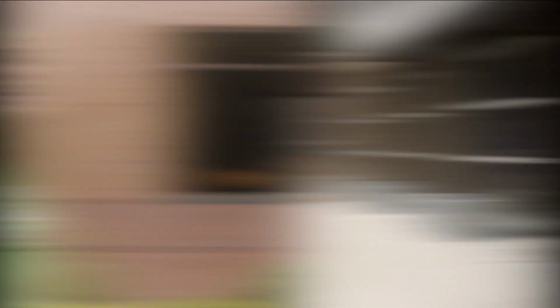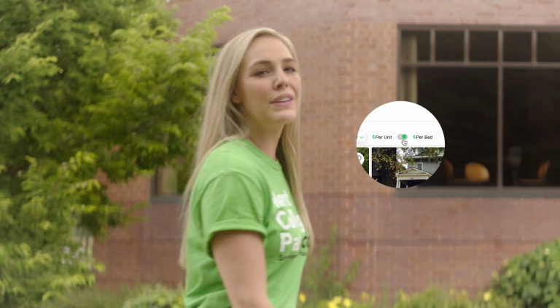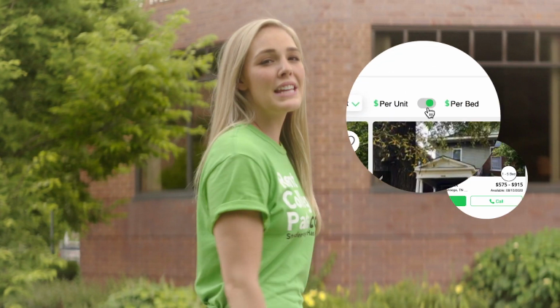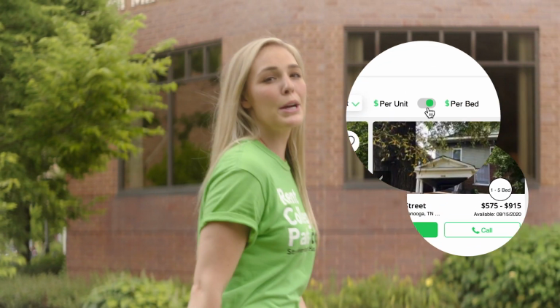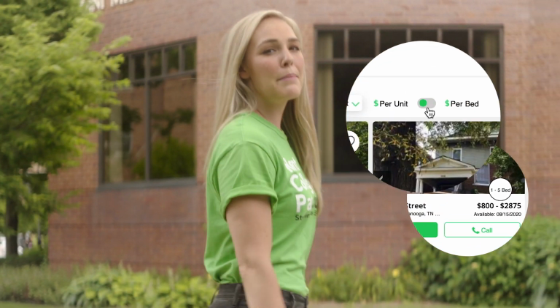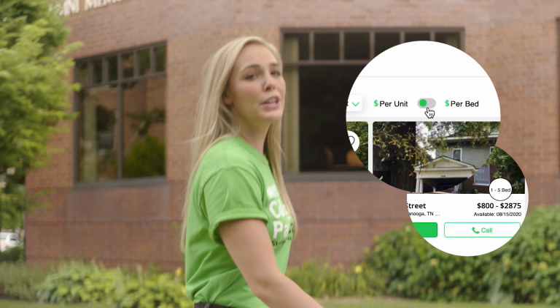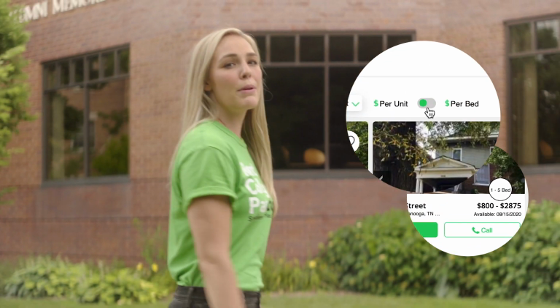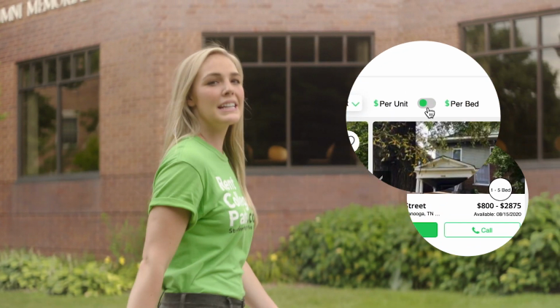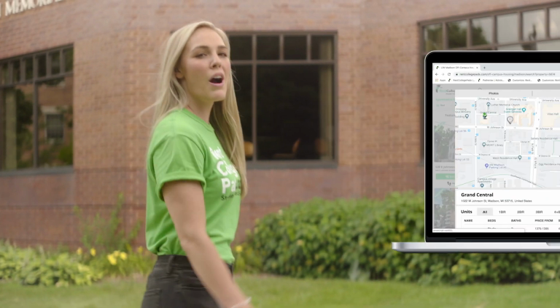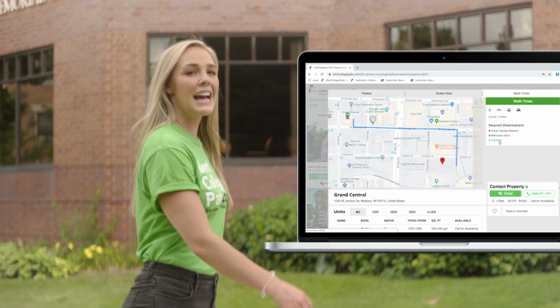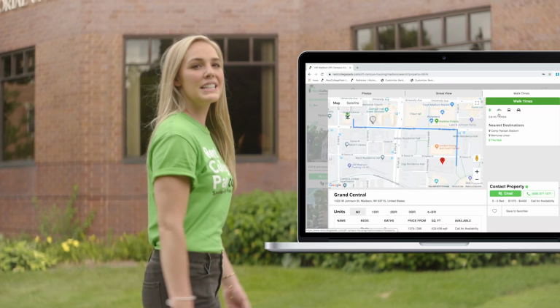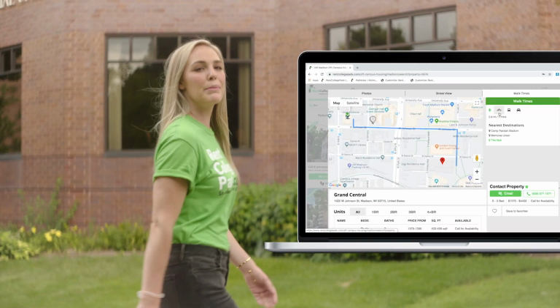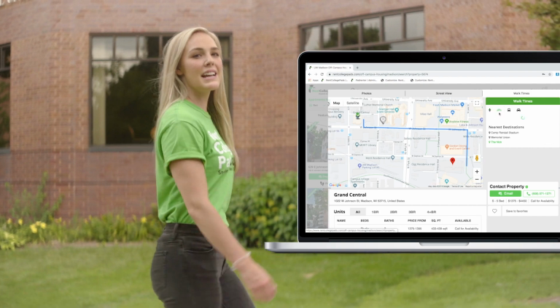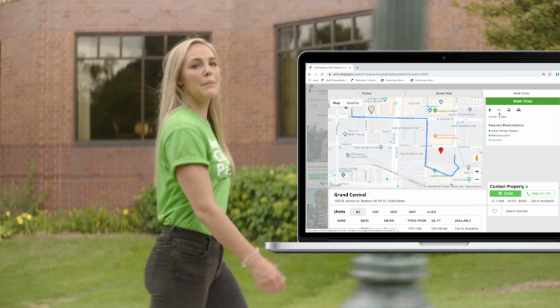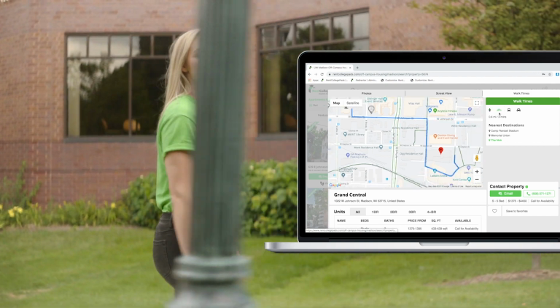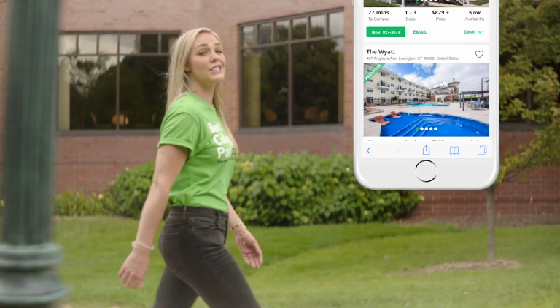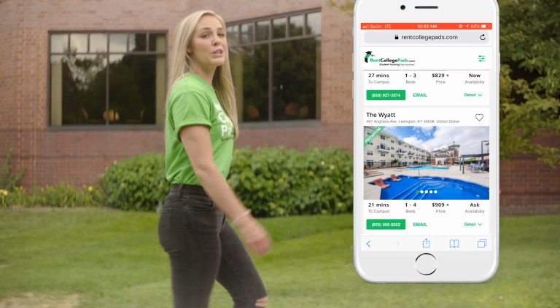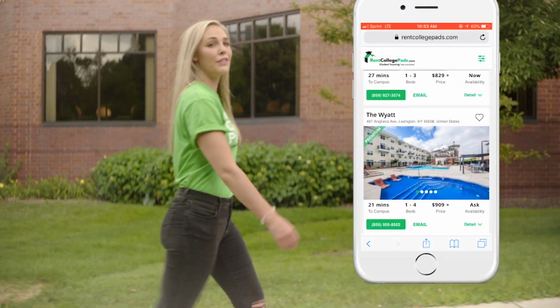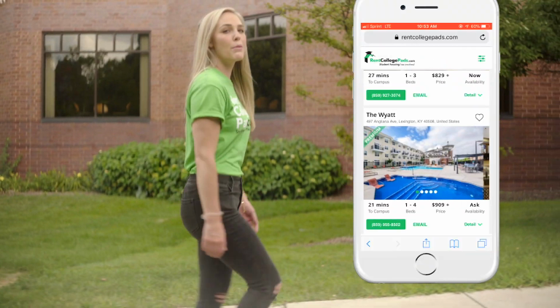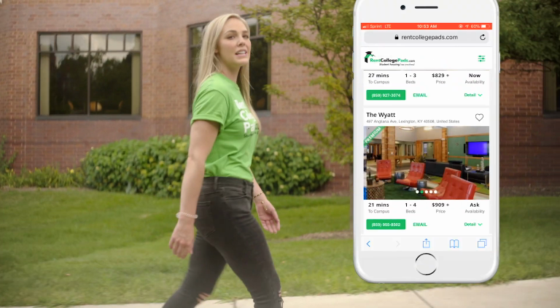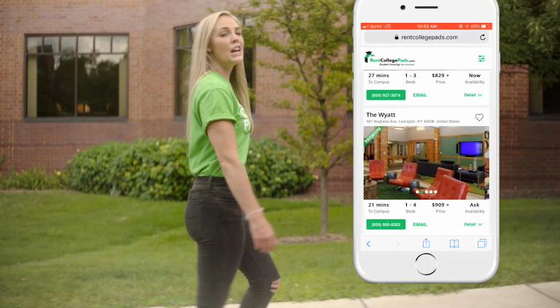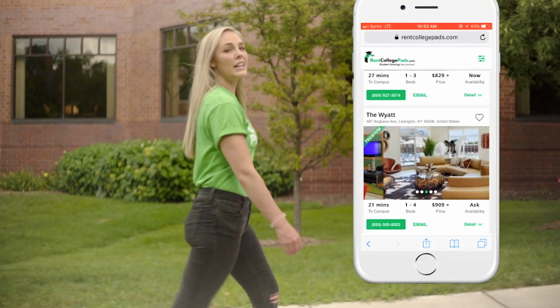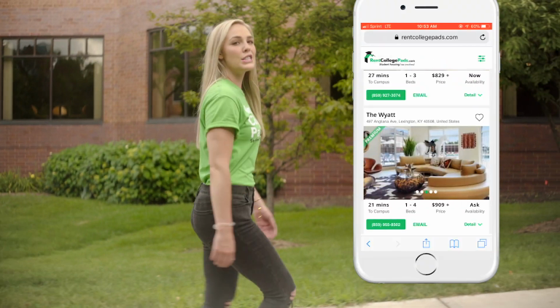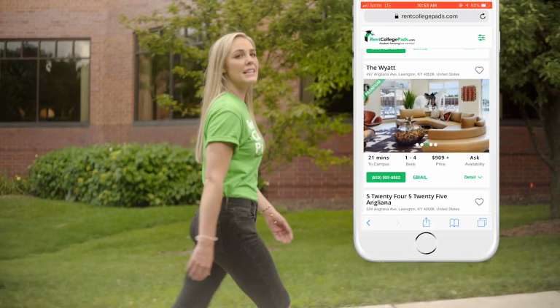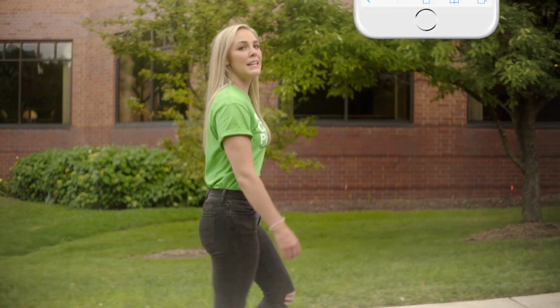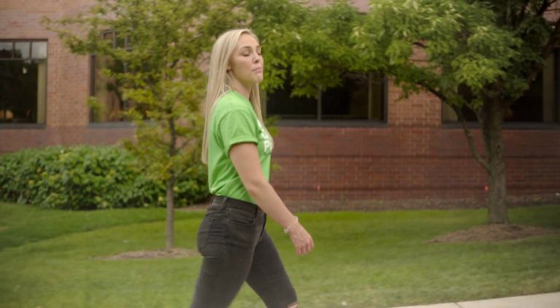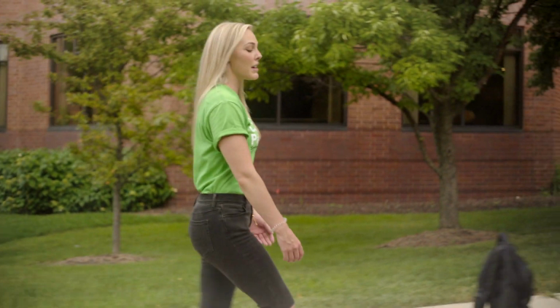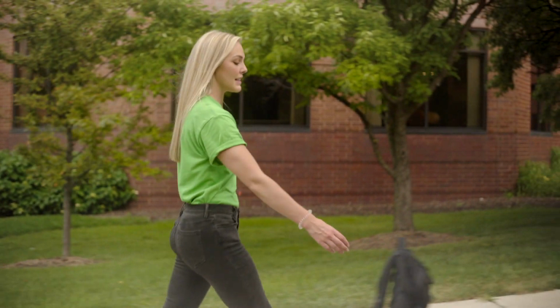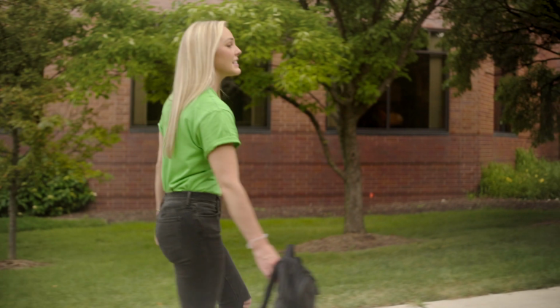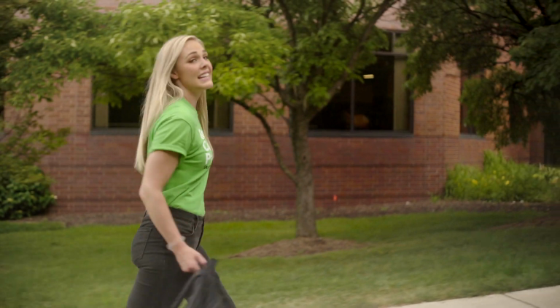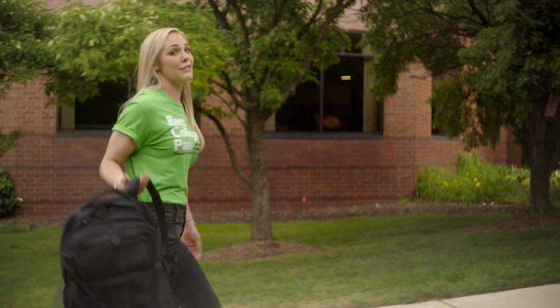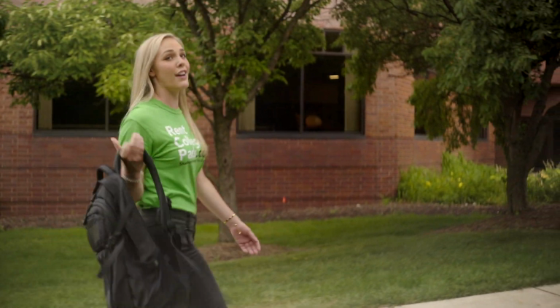With features like per bed, per unit pricing, walk times to different buildings on campus, and a super user-friendly mobile site, RentCollegePads has made it so my walk to class is never too long.